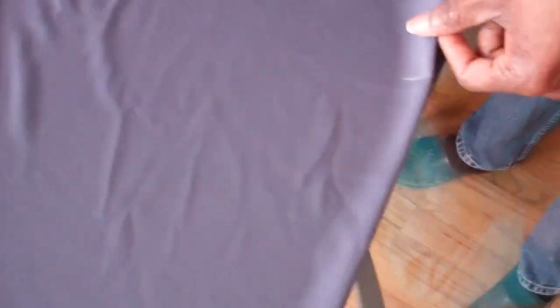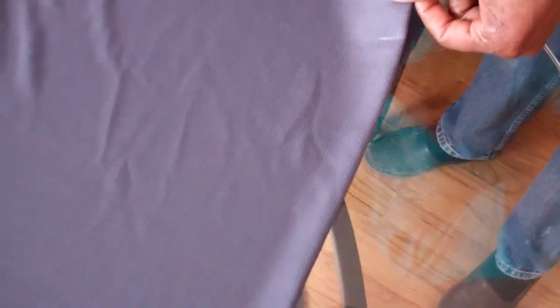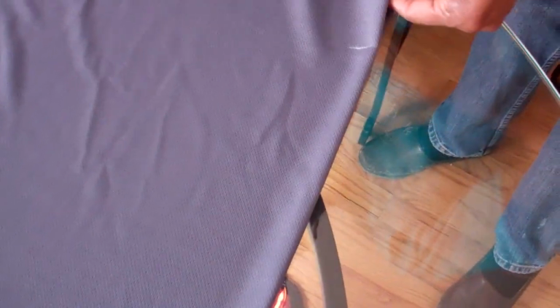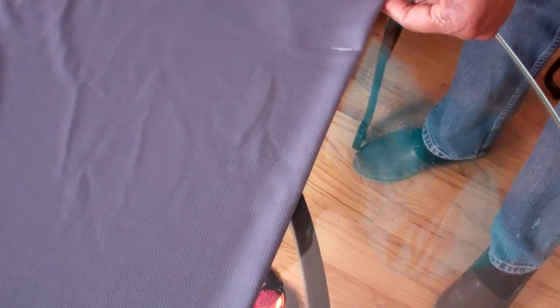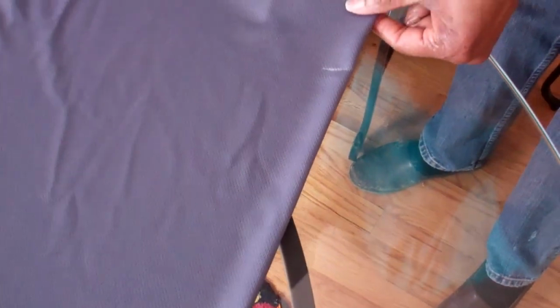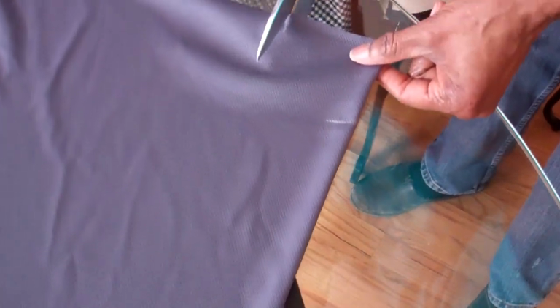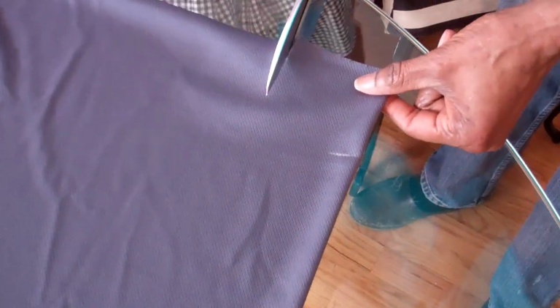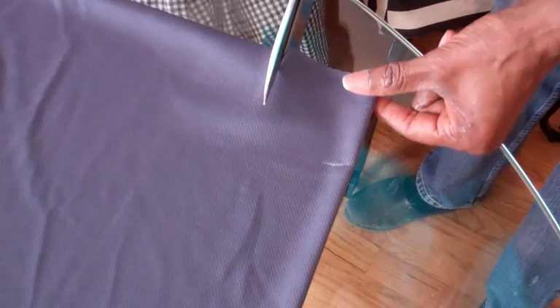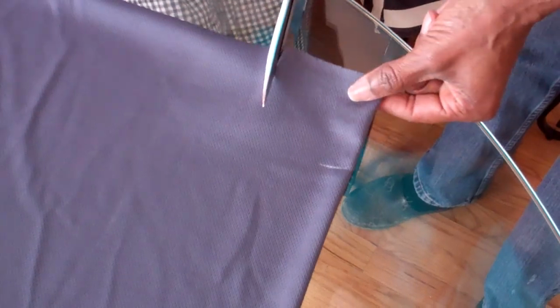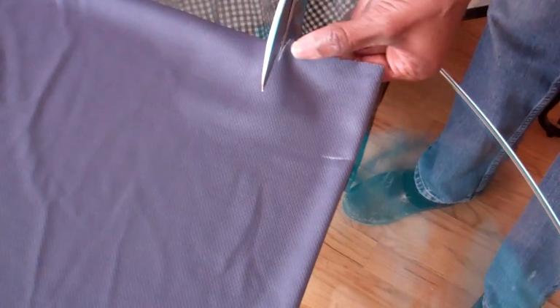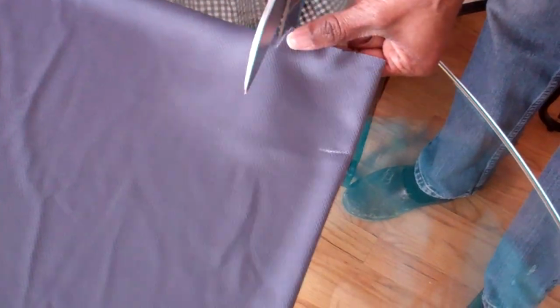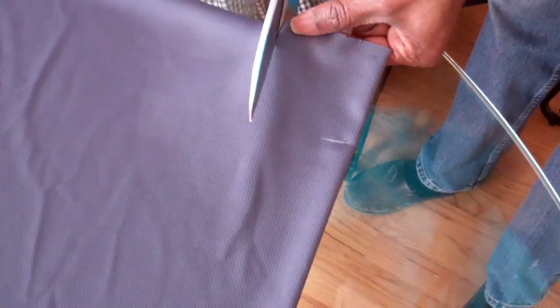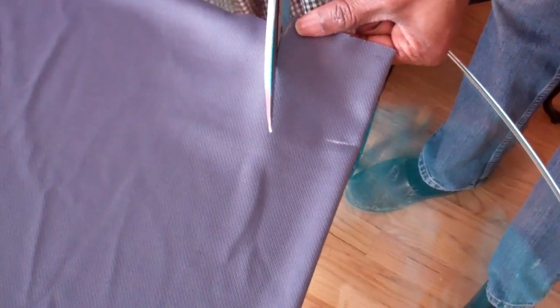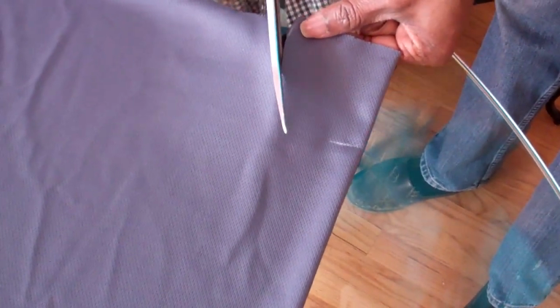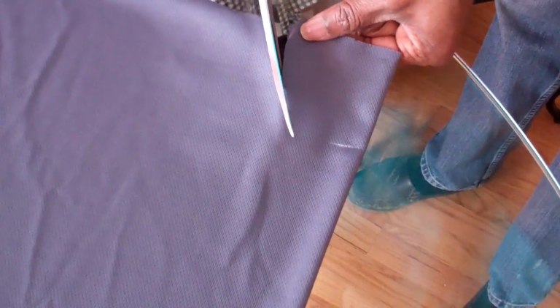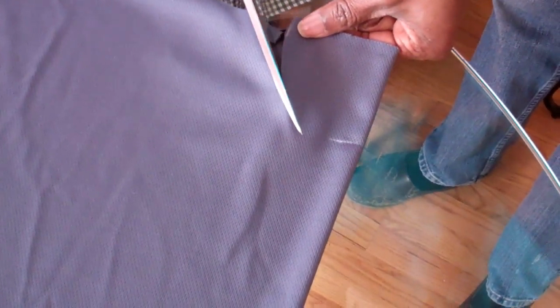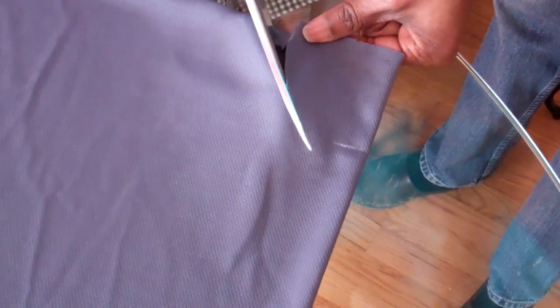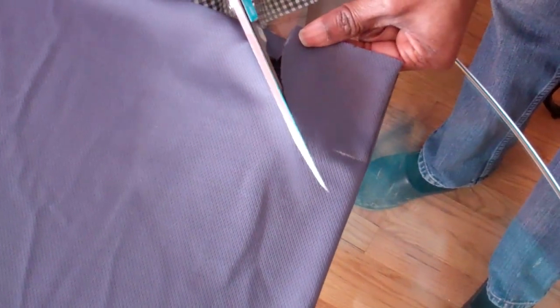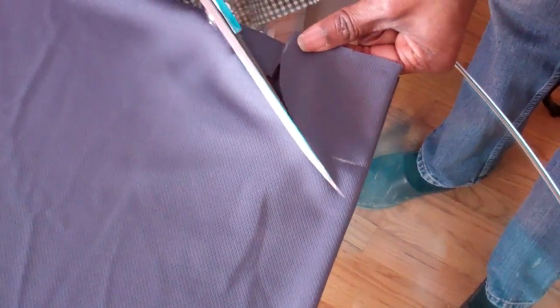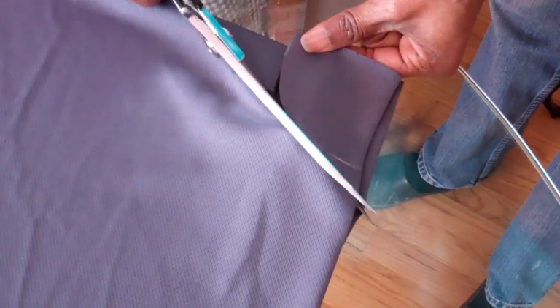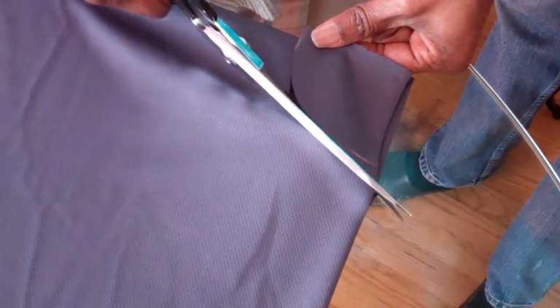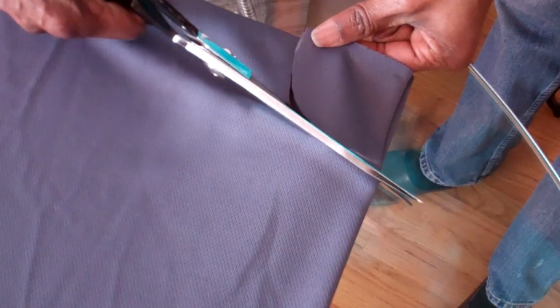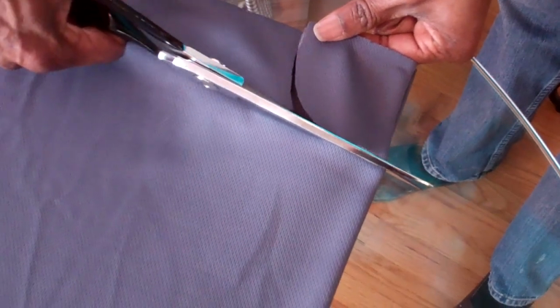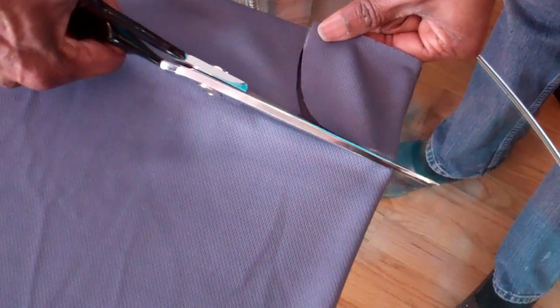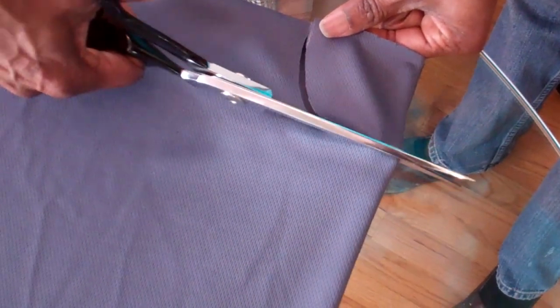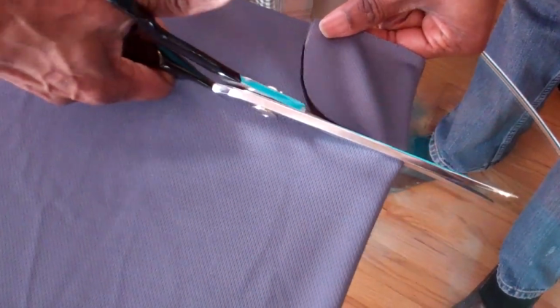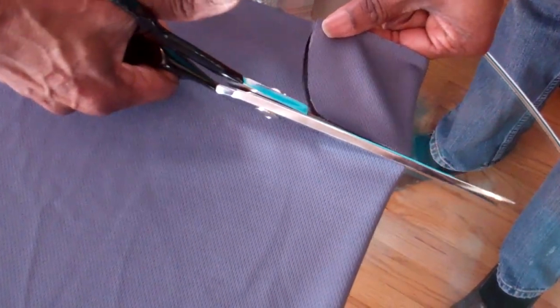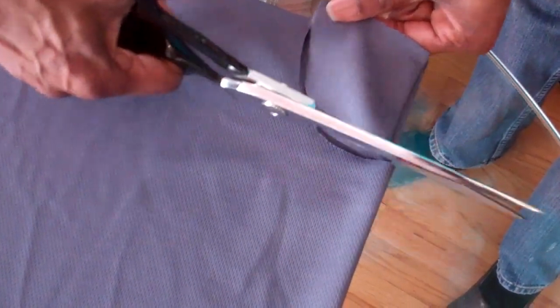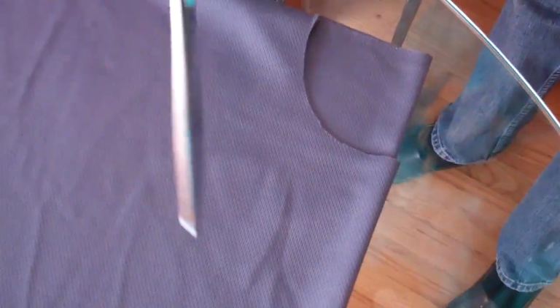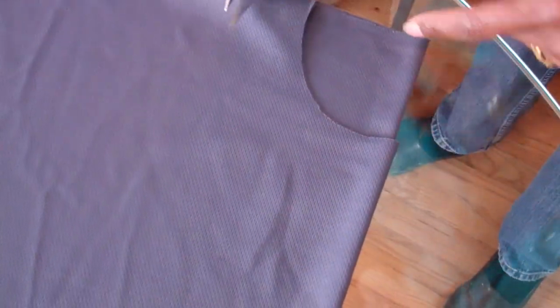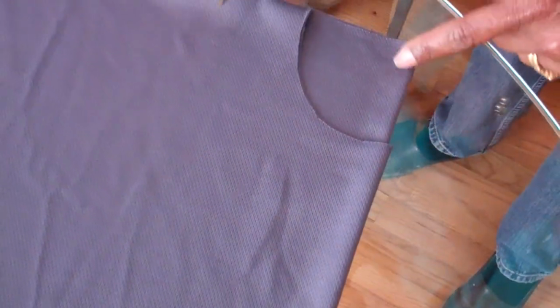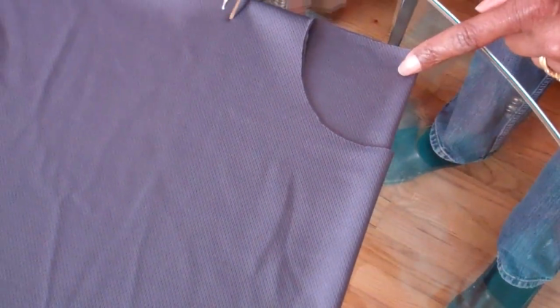You might want to take something round, line it up, and cut the shape. So we cut this into a circle — that is your front neck opening.